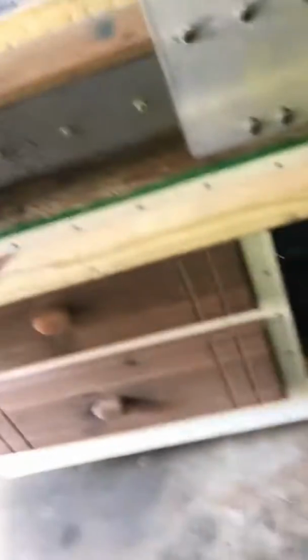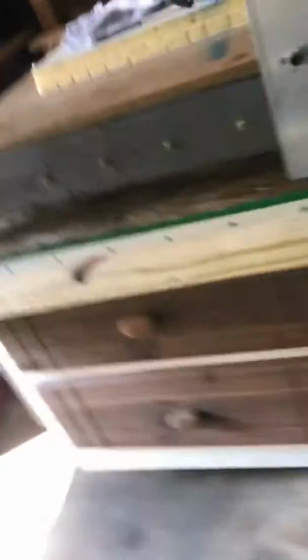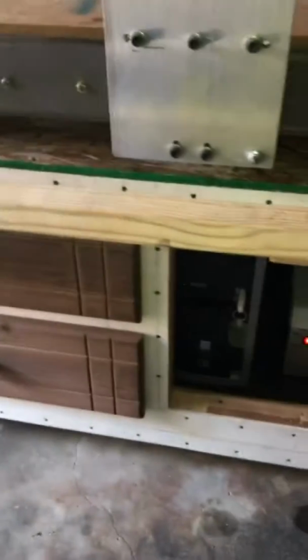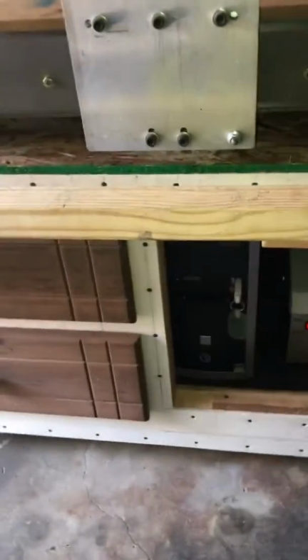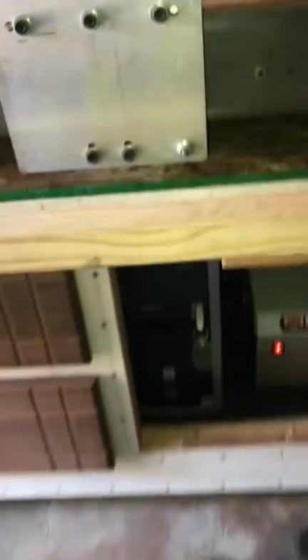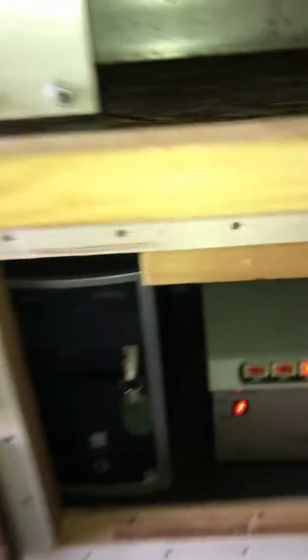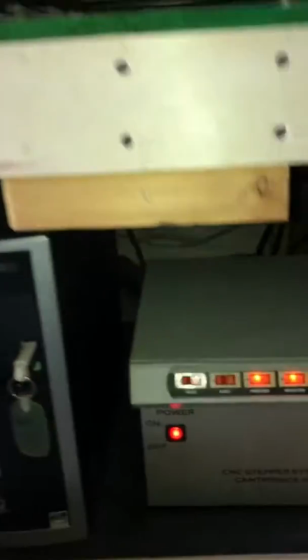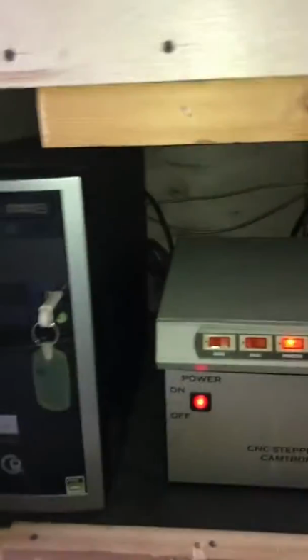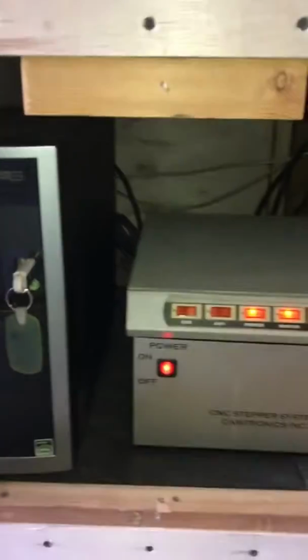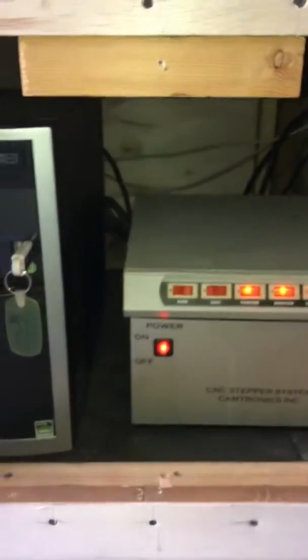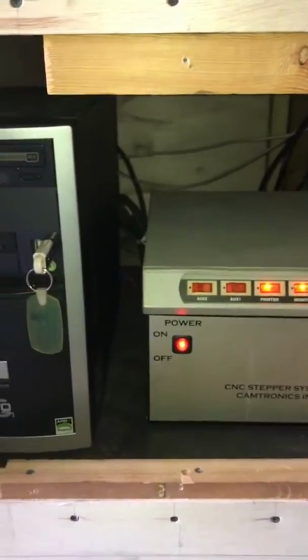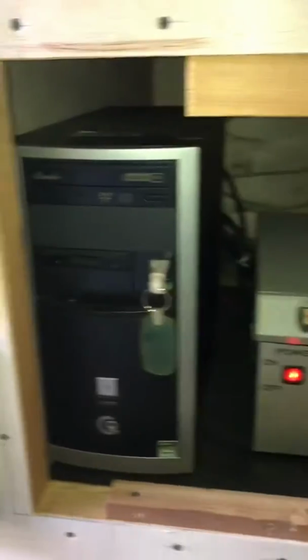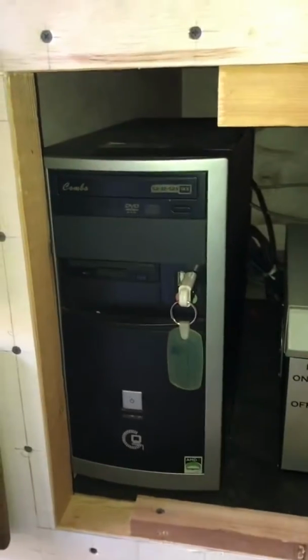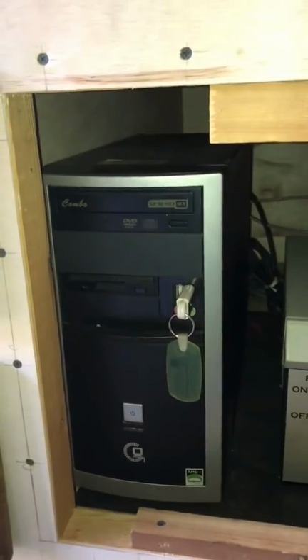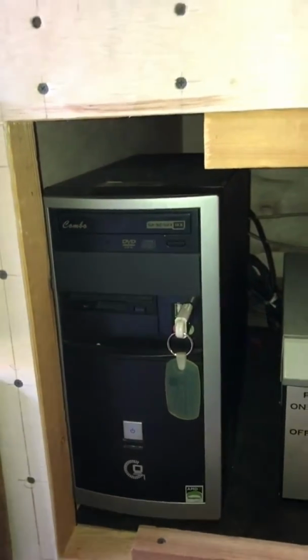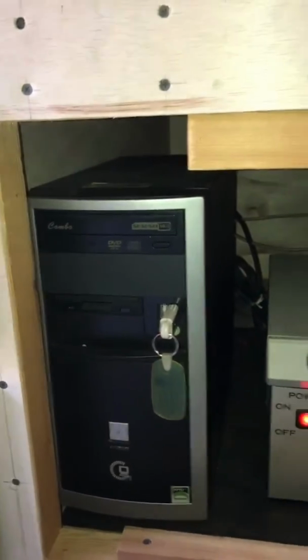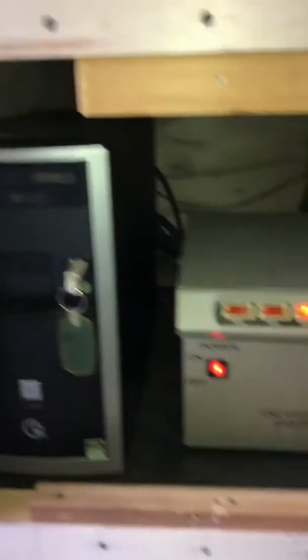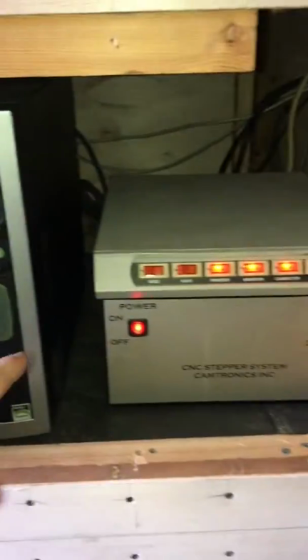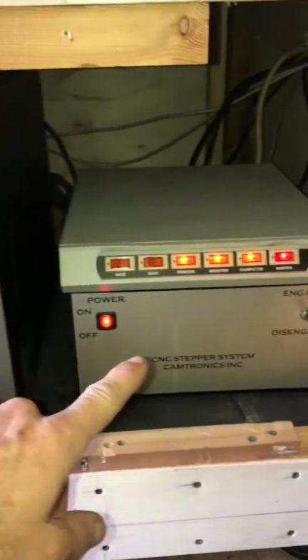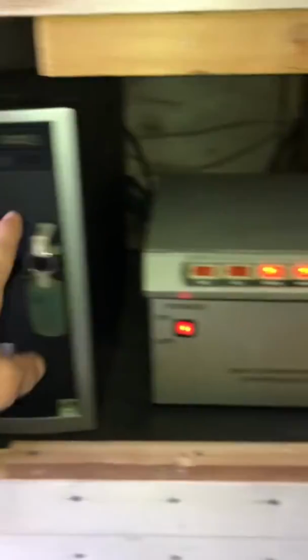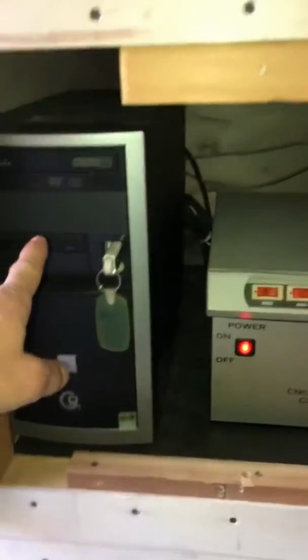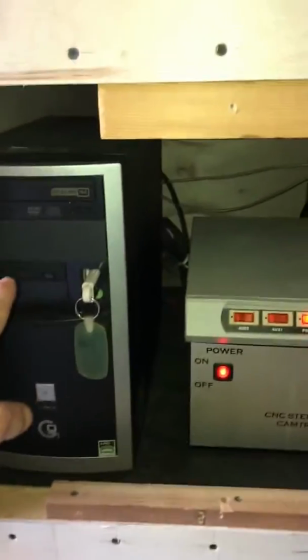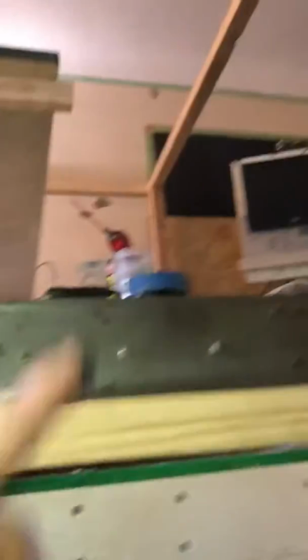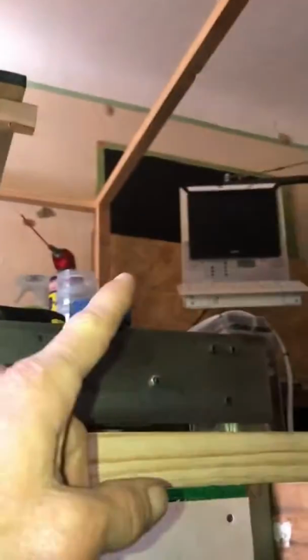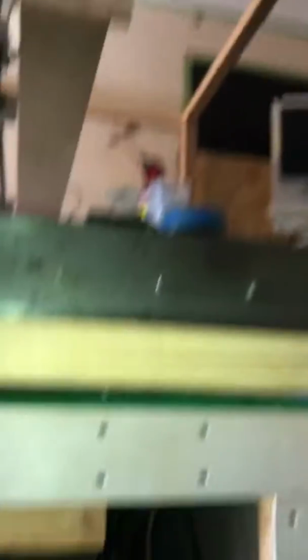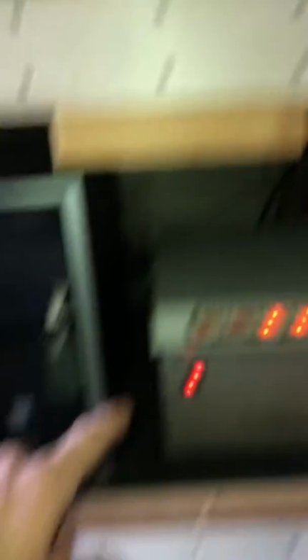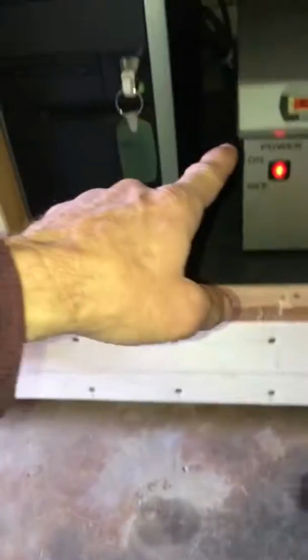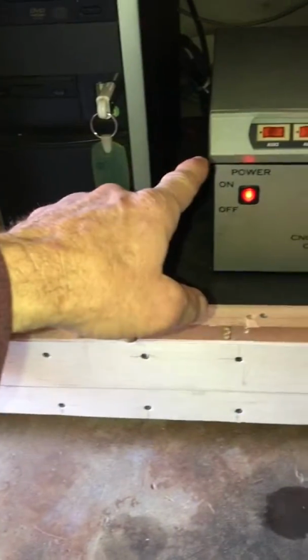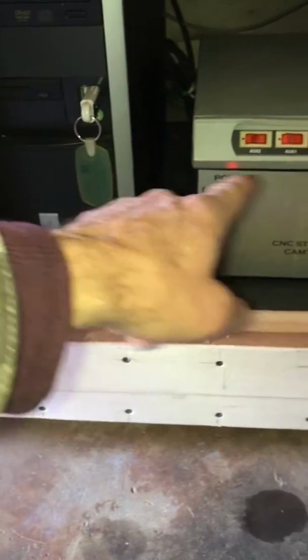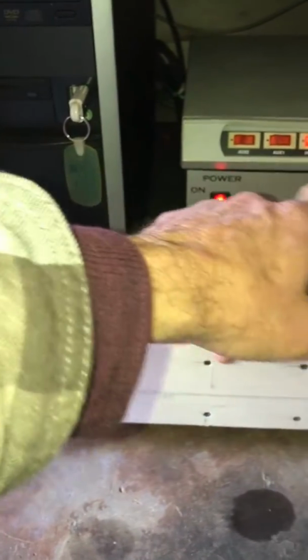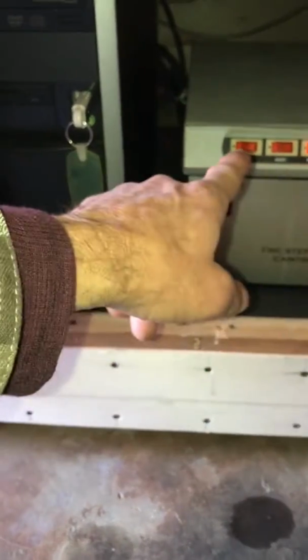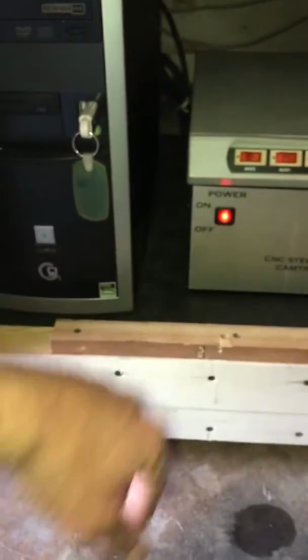Just in case you was curious, that's how it sets up in there, okay? Everything is right in here. It's a computer, monitor, and of course power for all of it.